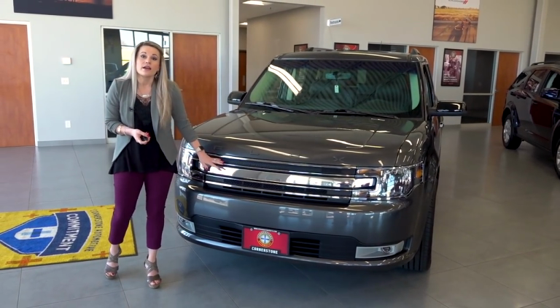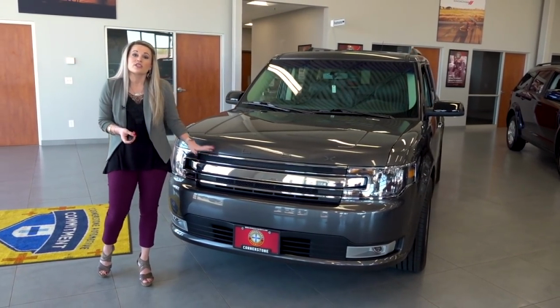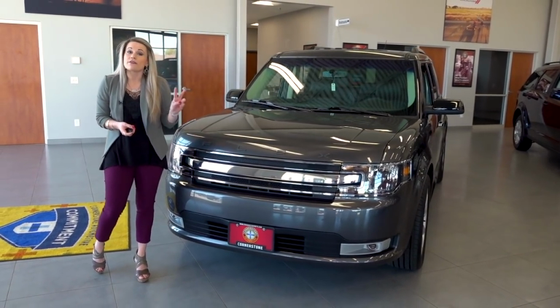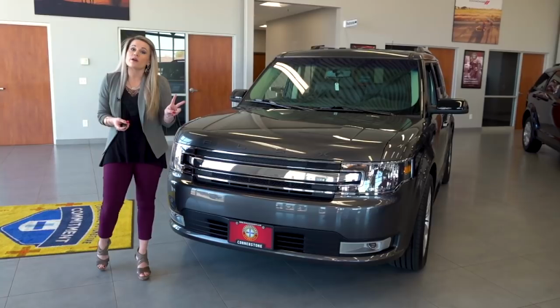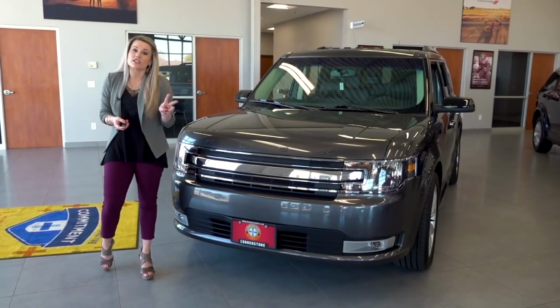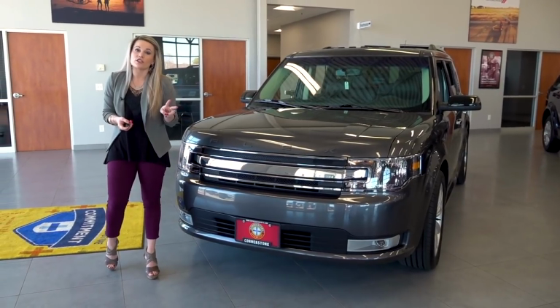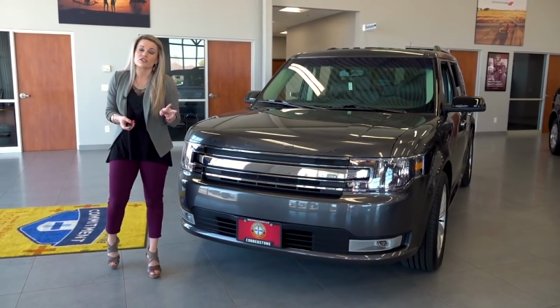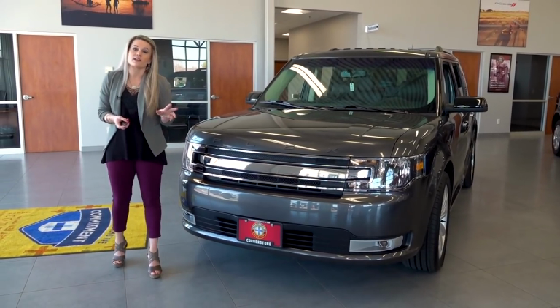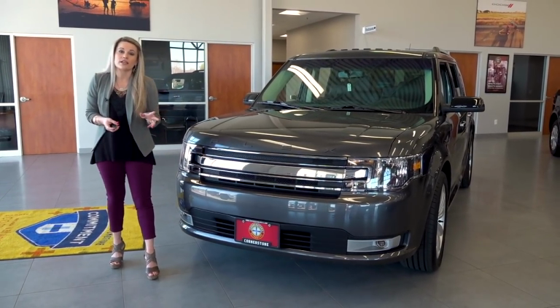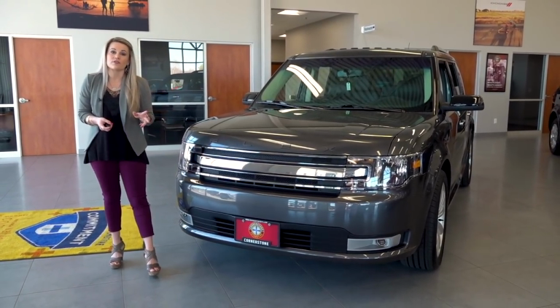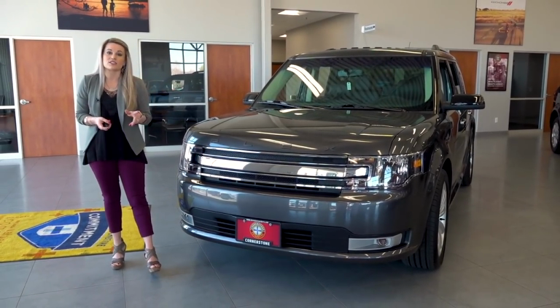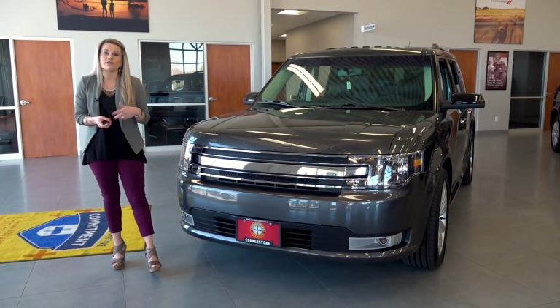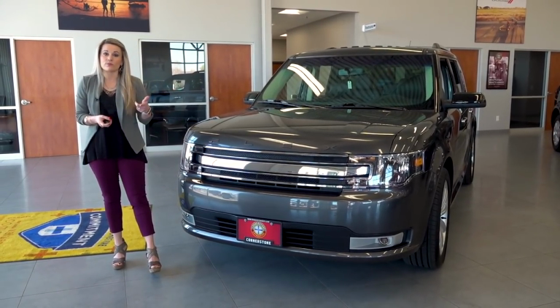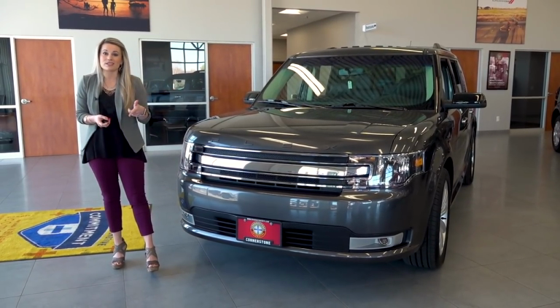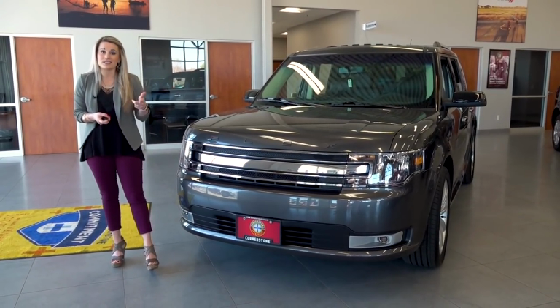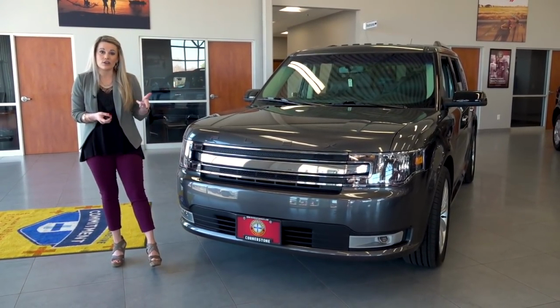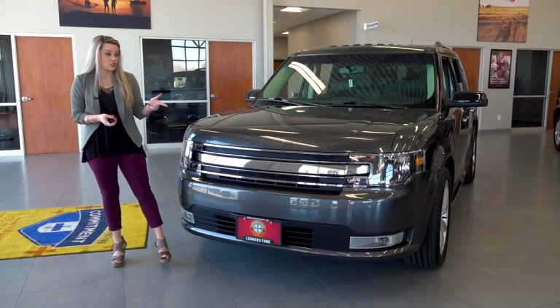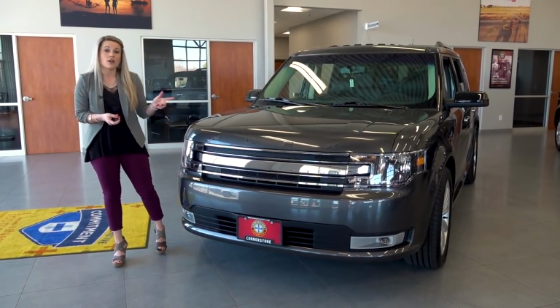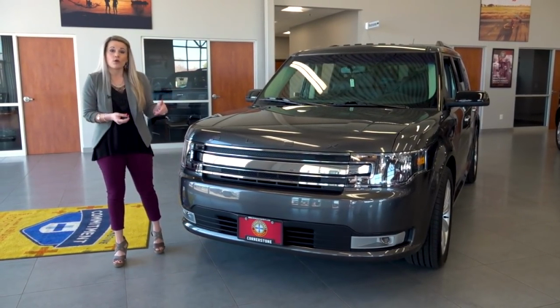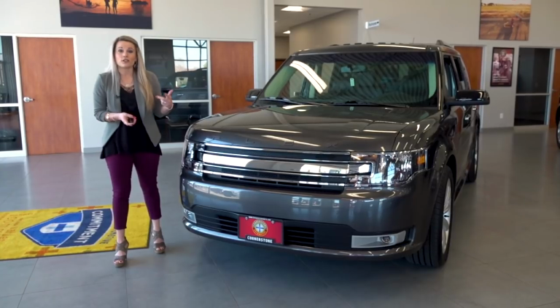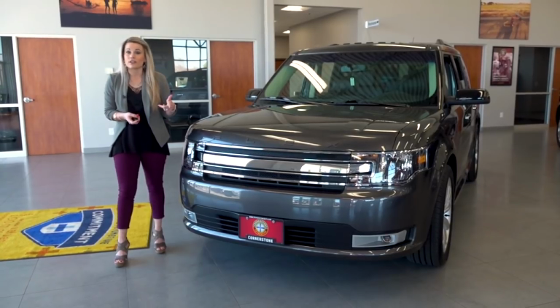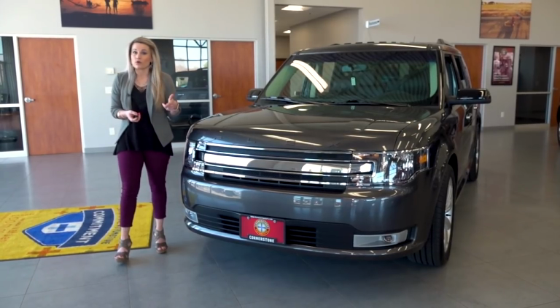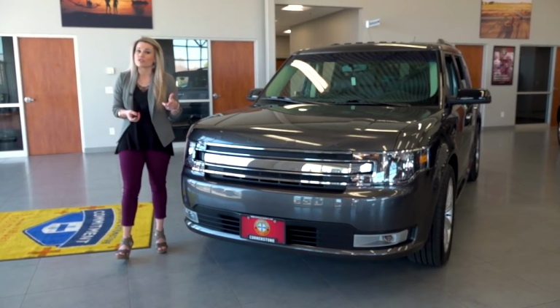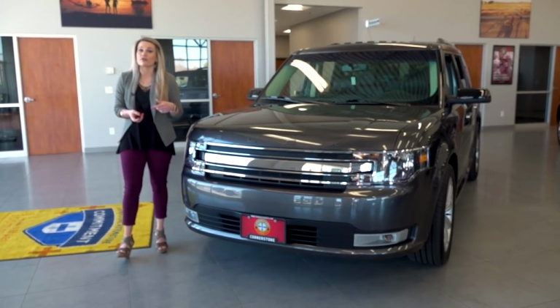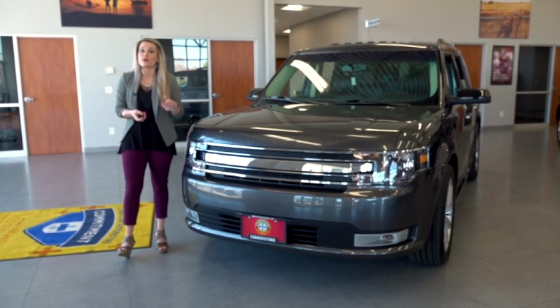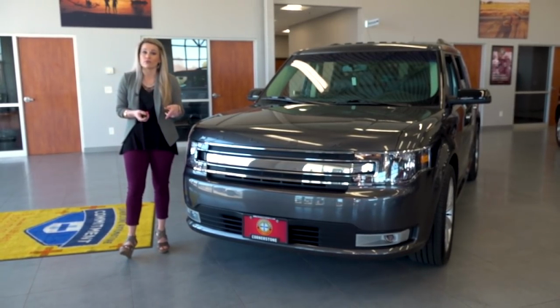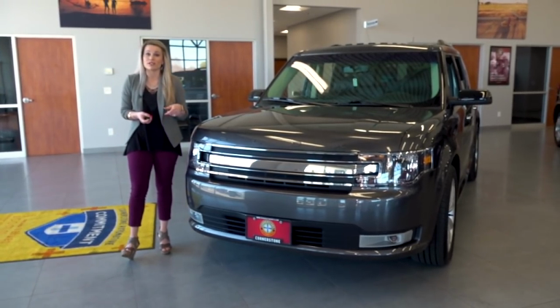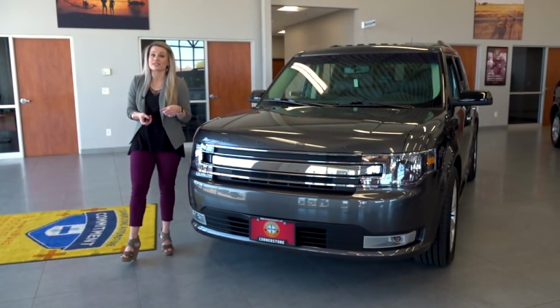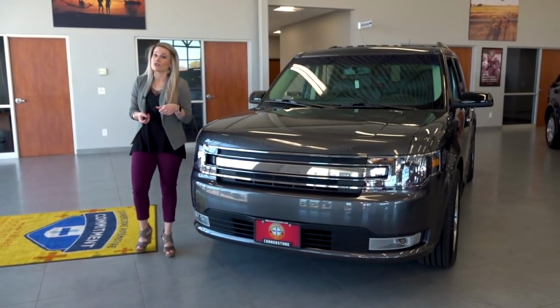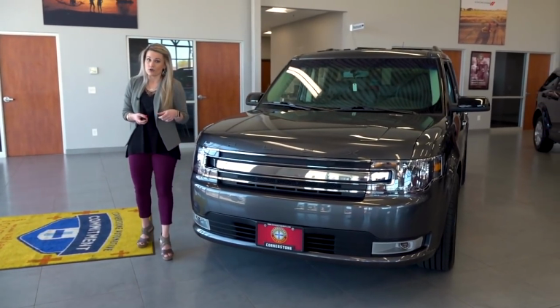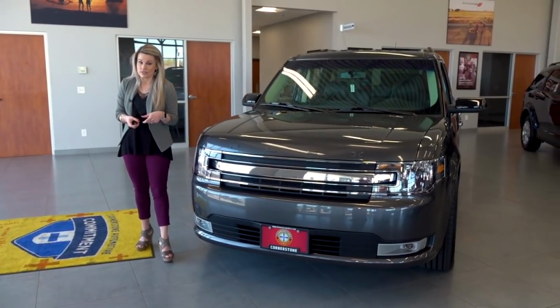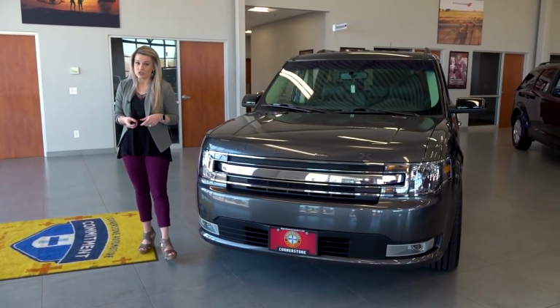We do have two engine configurations available in the Flex. You have the 3.5-liter engine or, if you're looking for a little bit more horsepower, we do have the 3.5-liter EcoBoost engine.